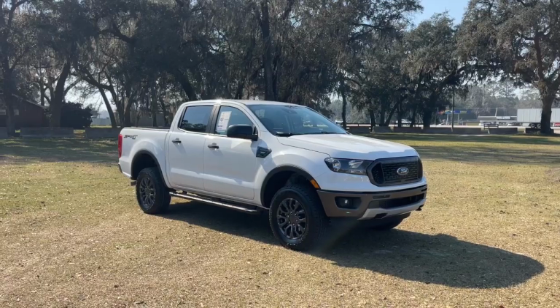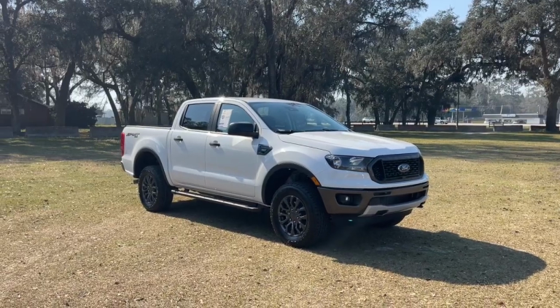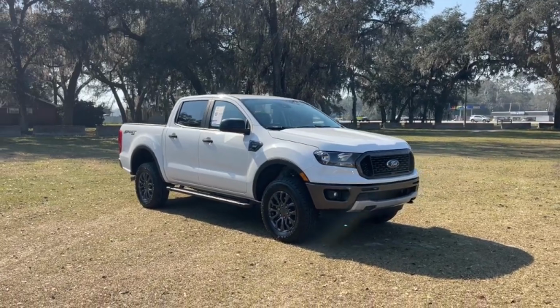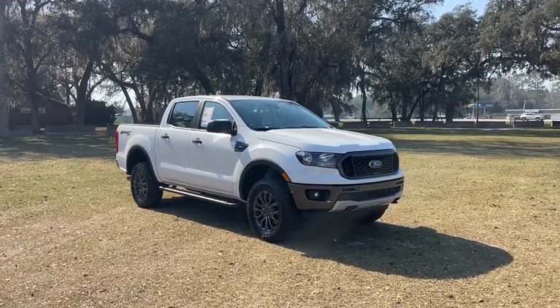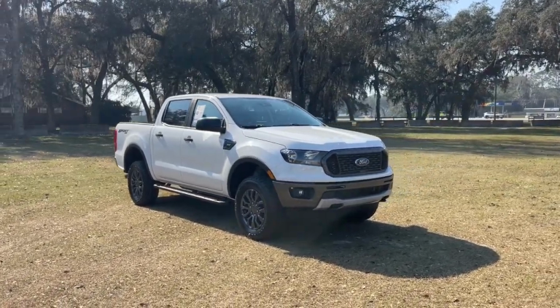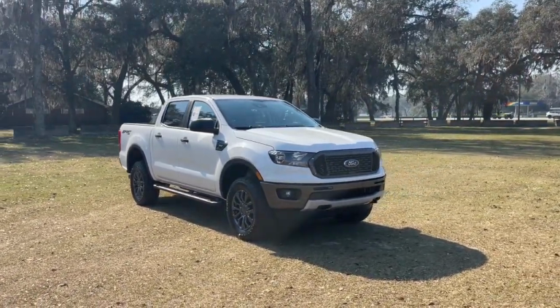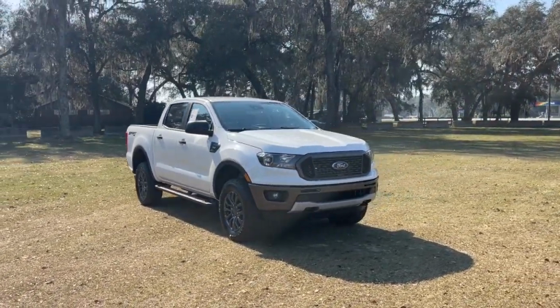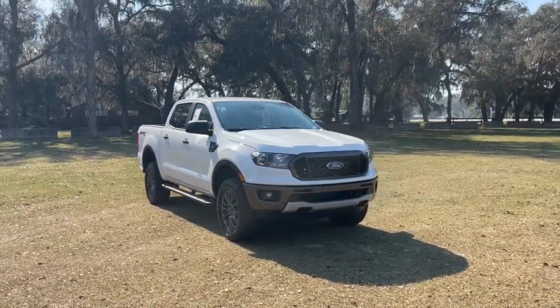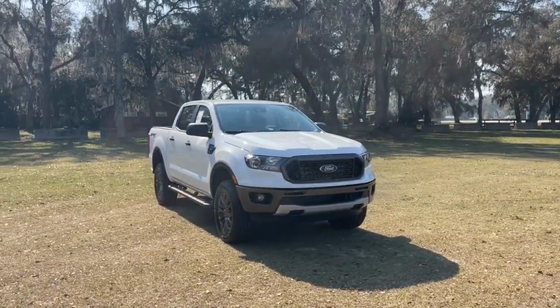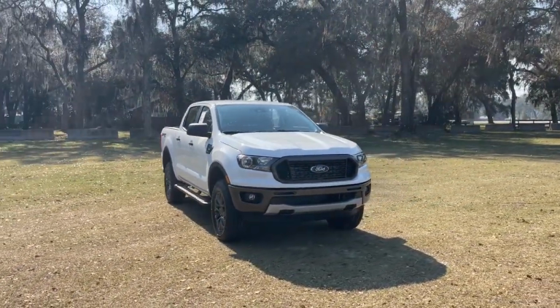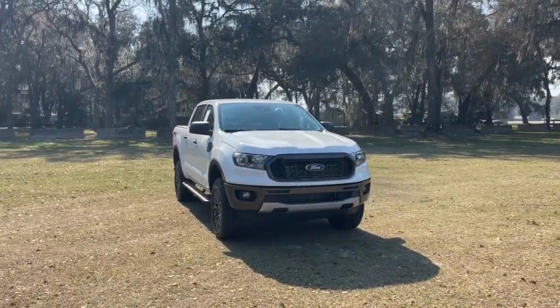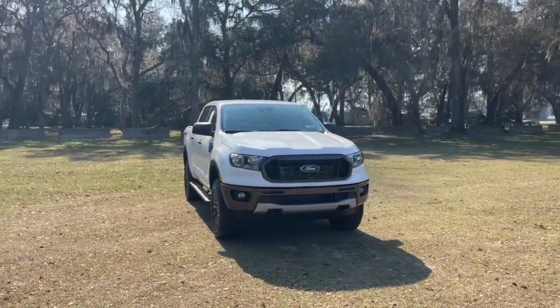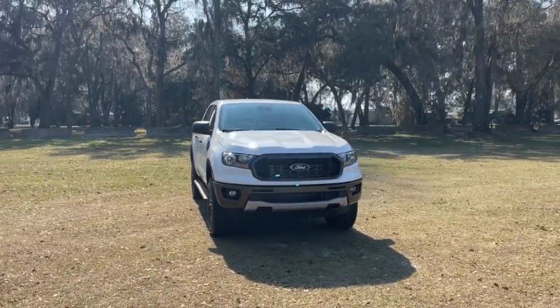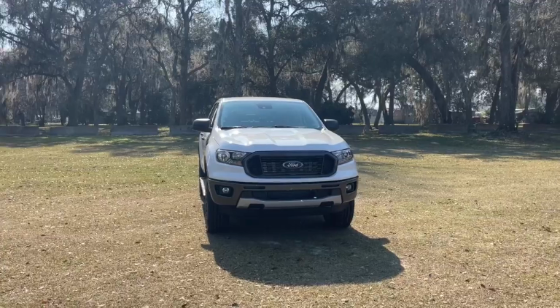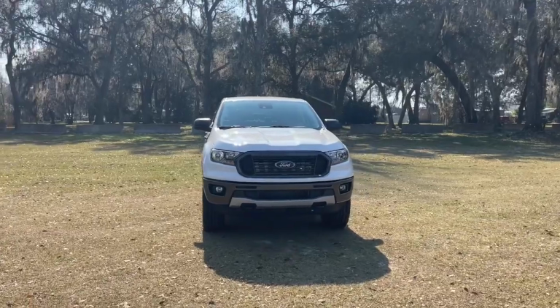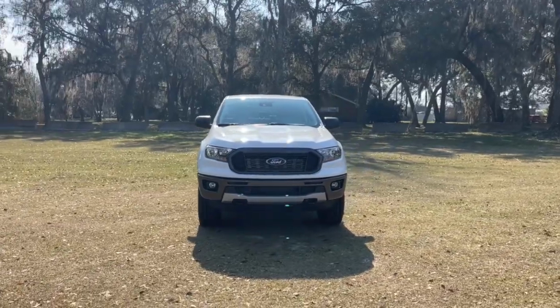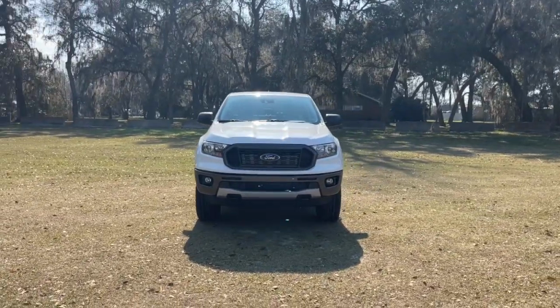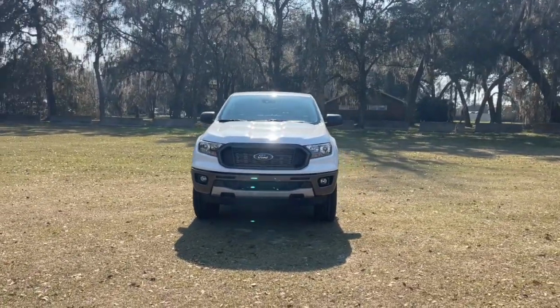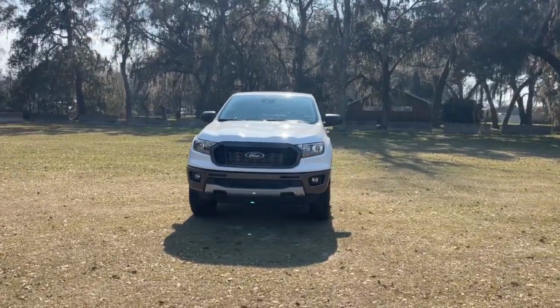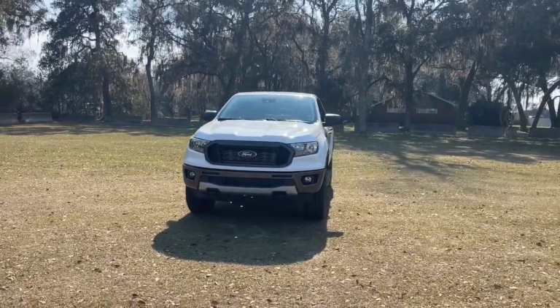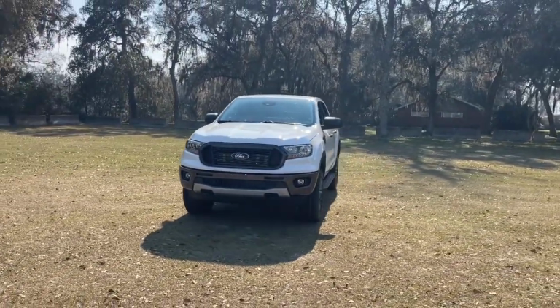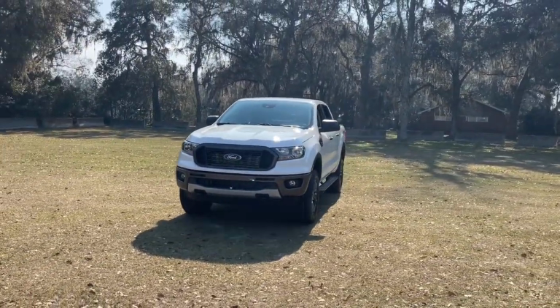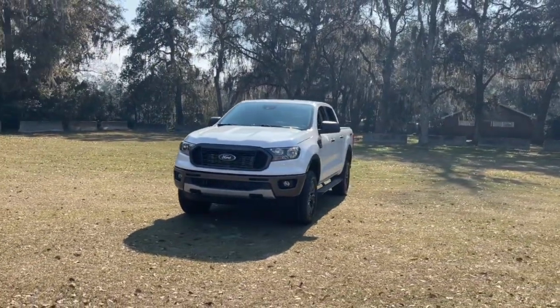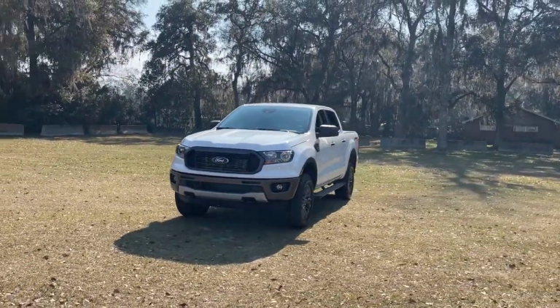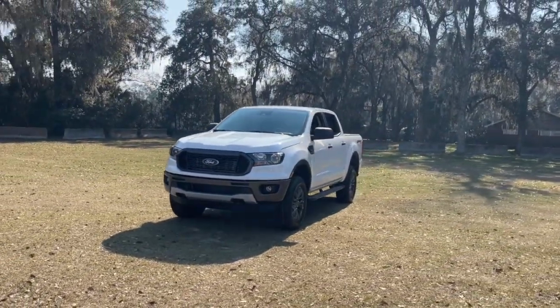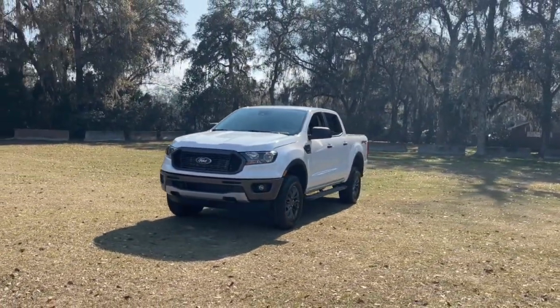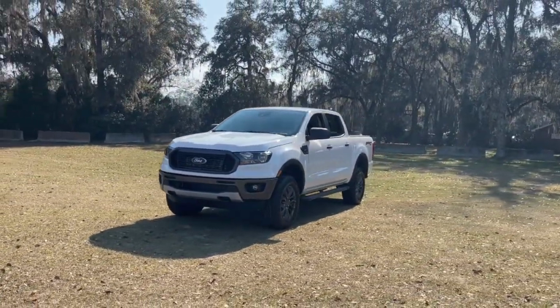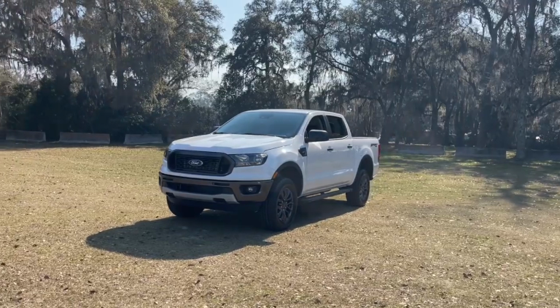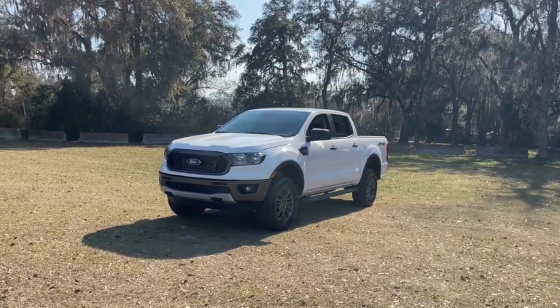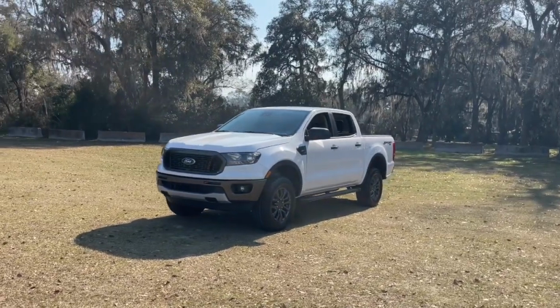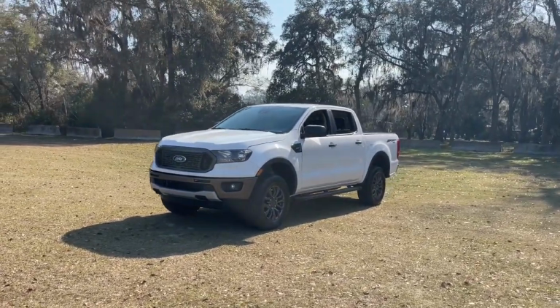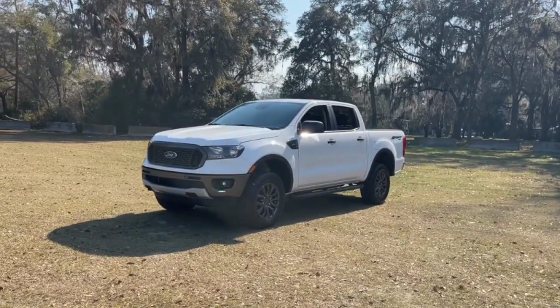Introducing the 2023 Ford Ranger. This mid-sized pickup blends agility, comfort, and capability to help you make the most of your outdoor lifestyle.